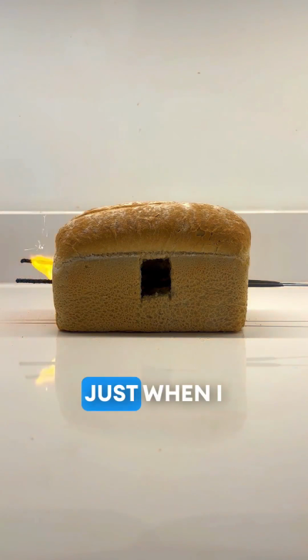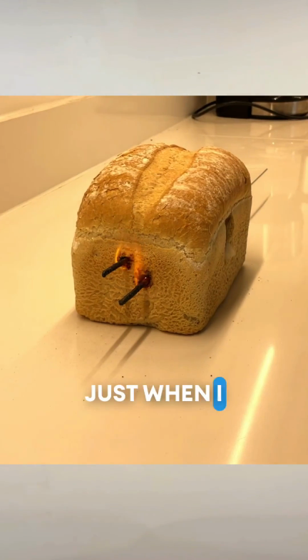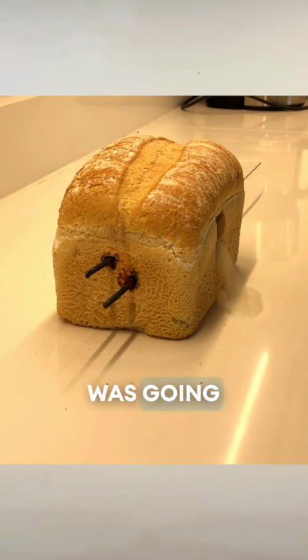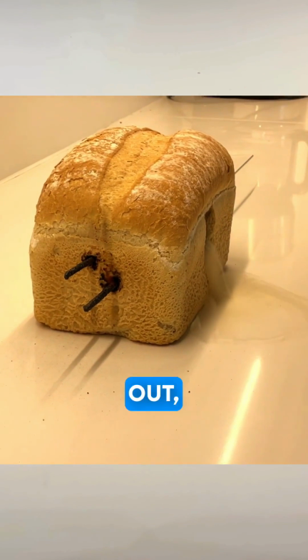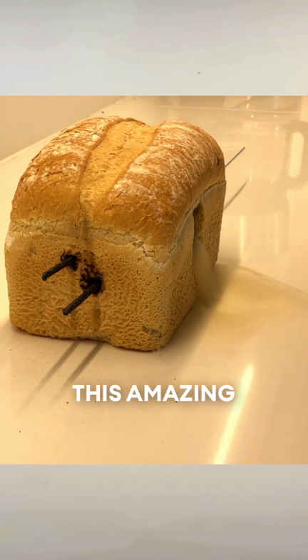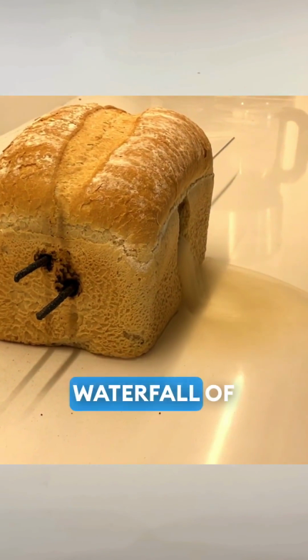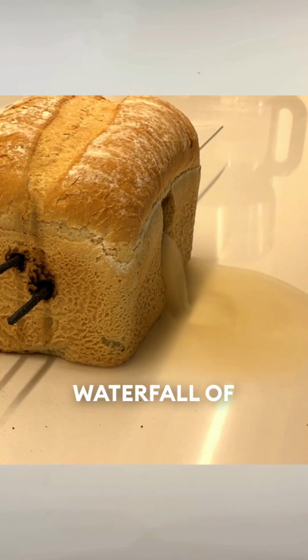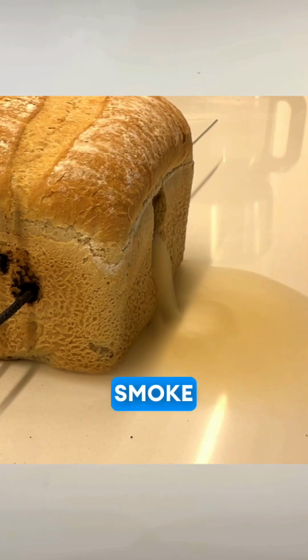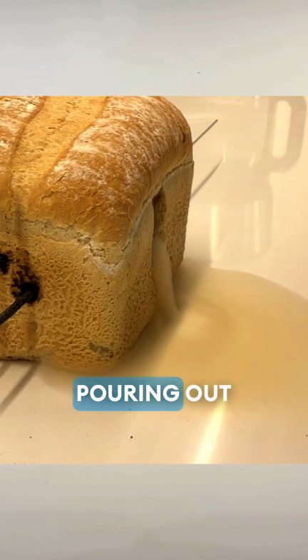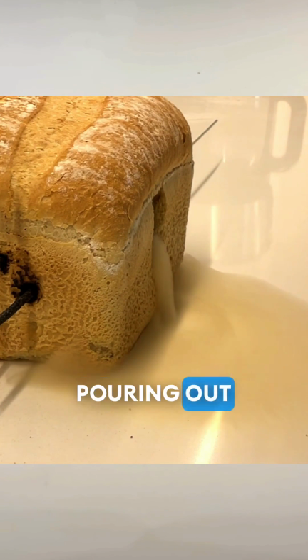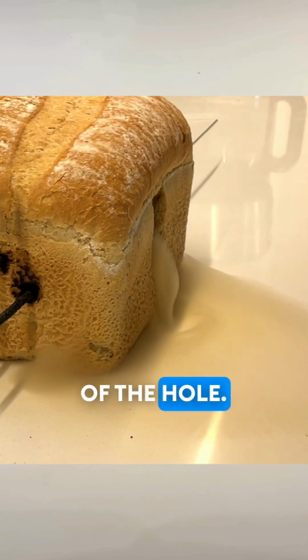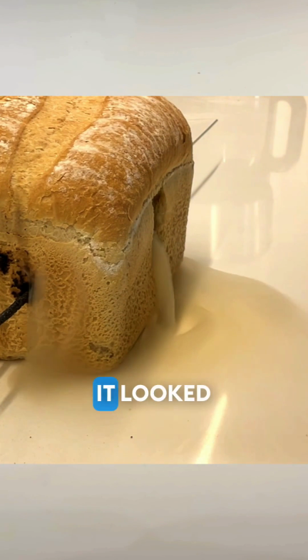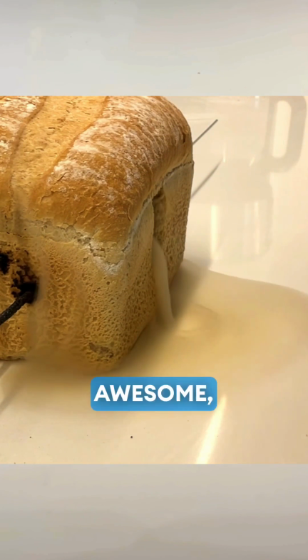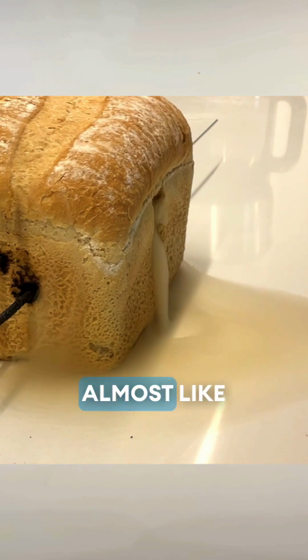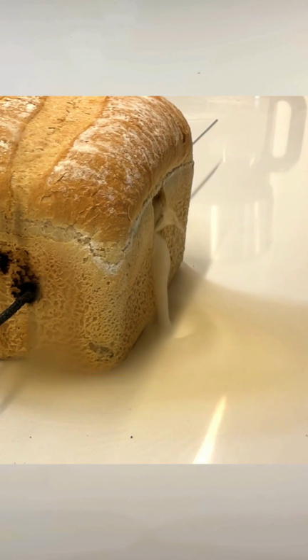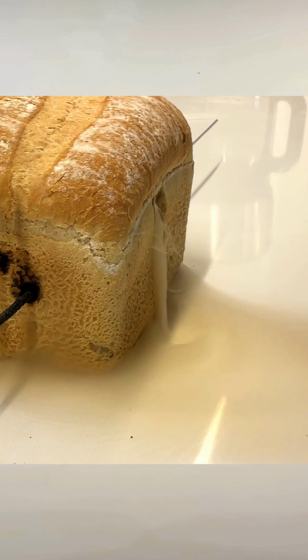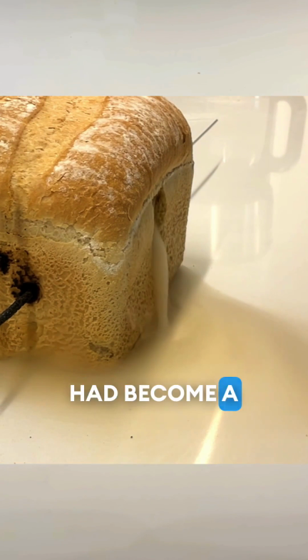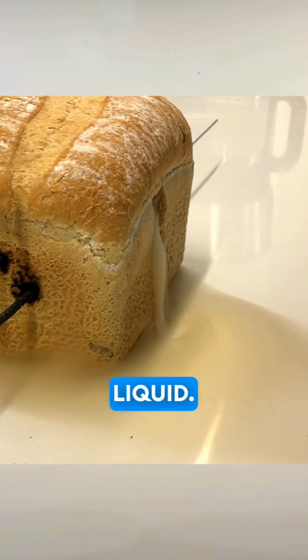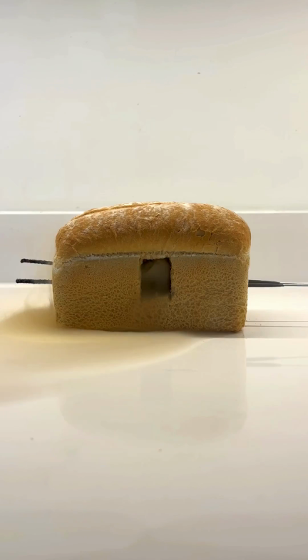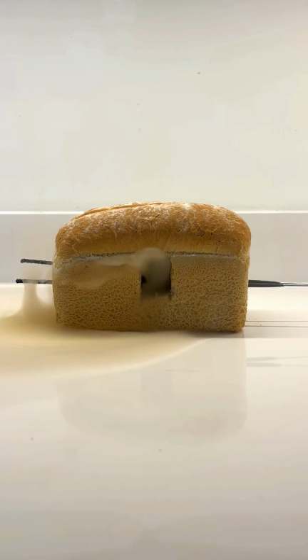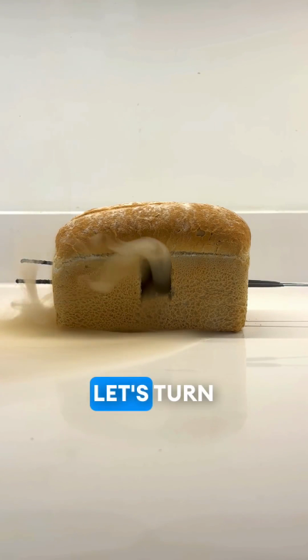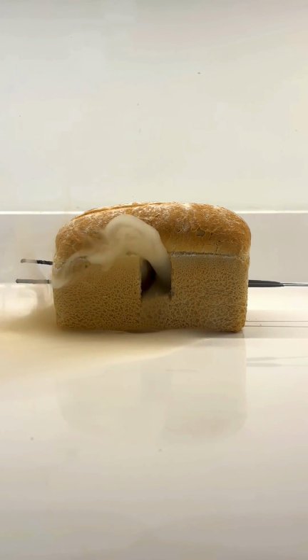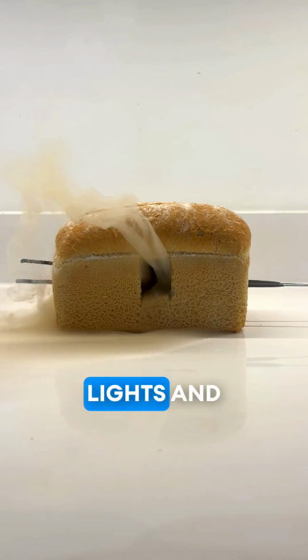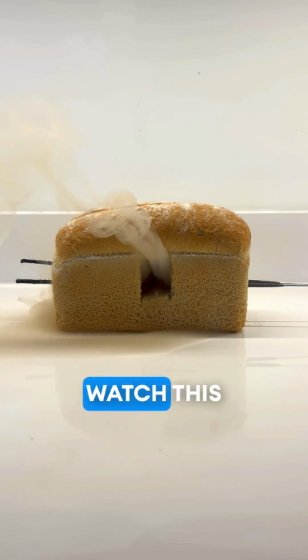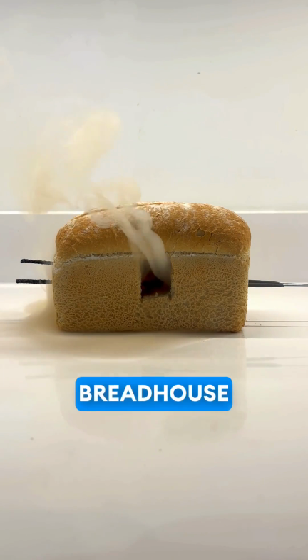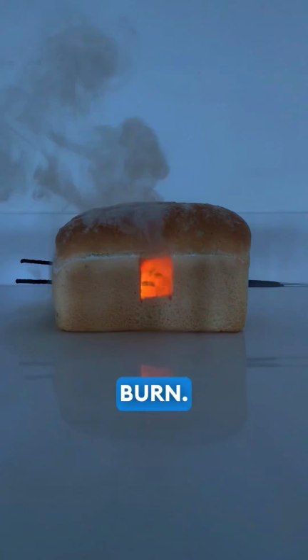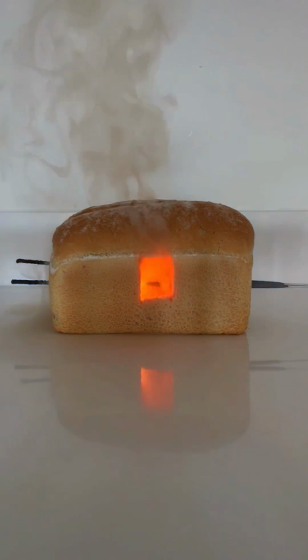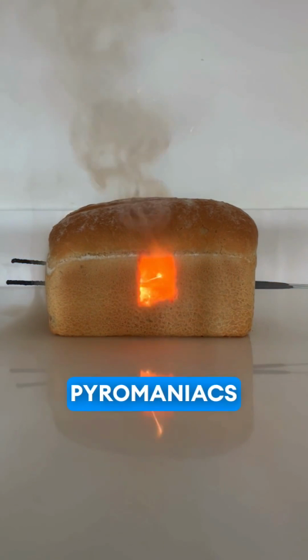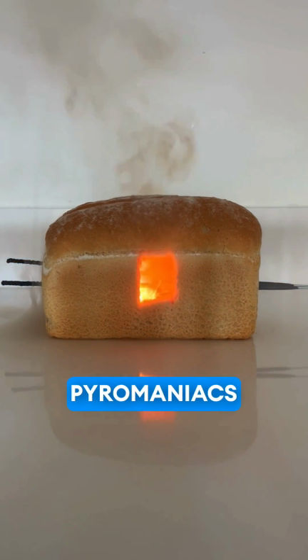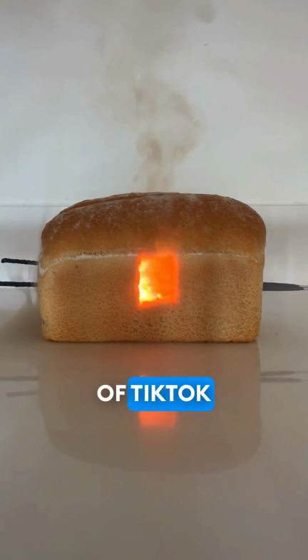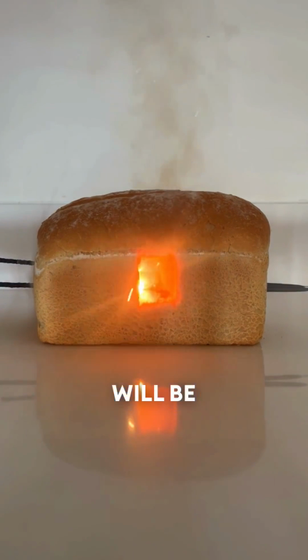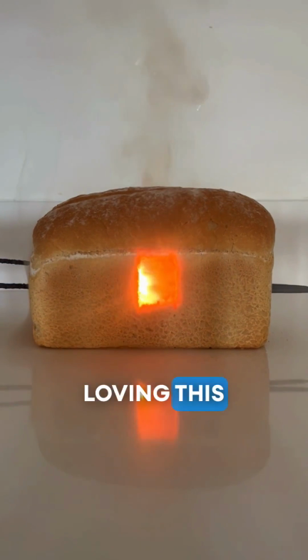Just when I thought it was going out, this amazing waterfall of smoke started pouring out of the hole. It looked awesome, almost like the smoke had become a liquid. Let's turn out the lights and watch this bread house burn. The pyromaniacs of TikTok will be loving this one.